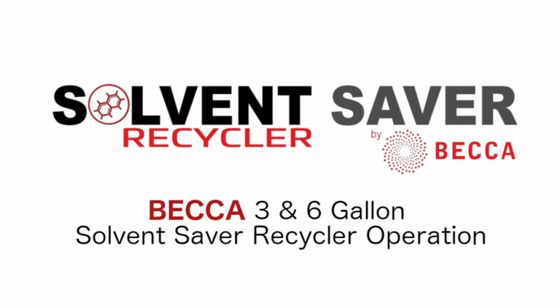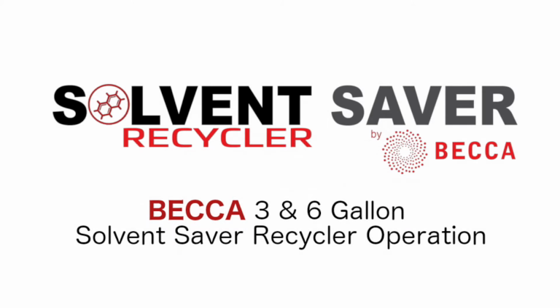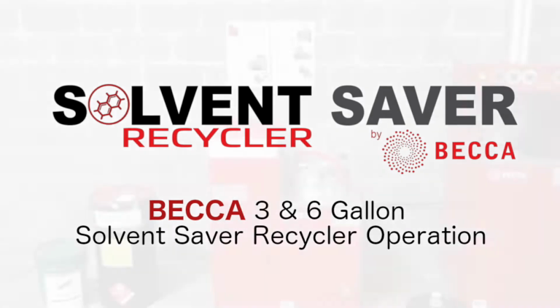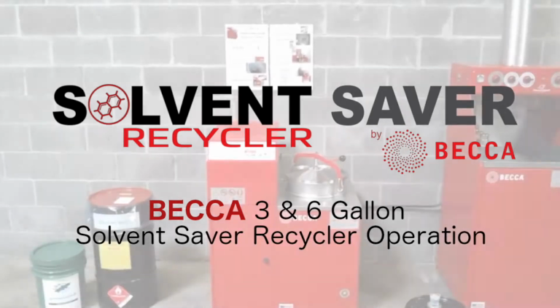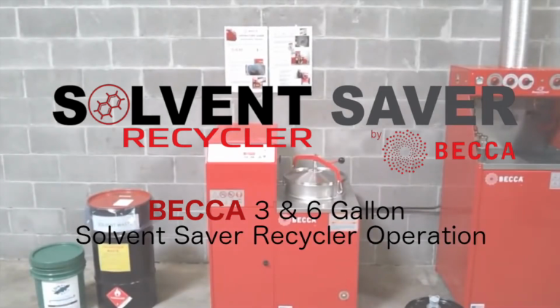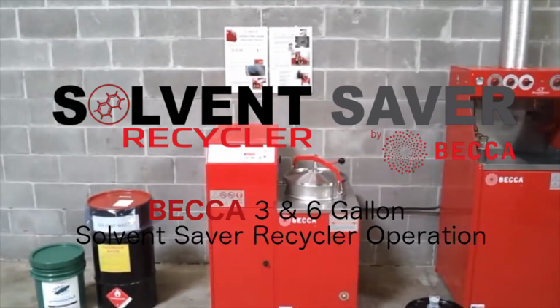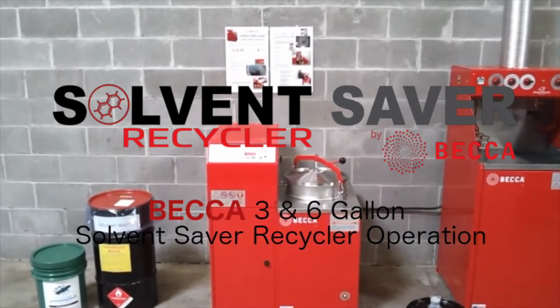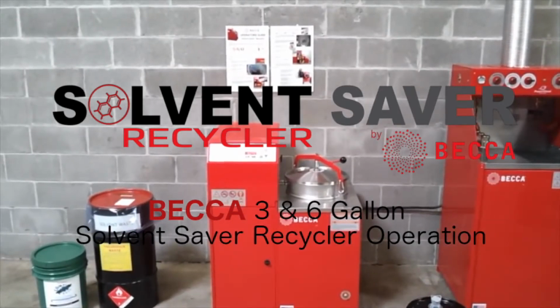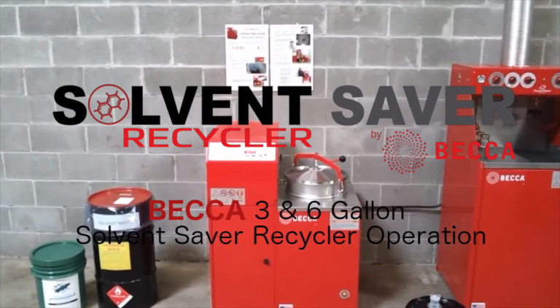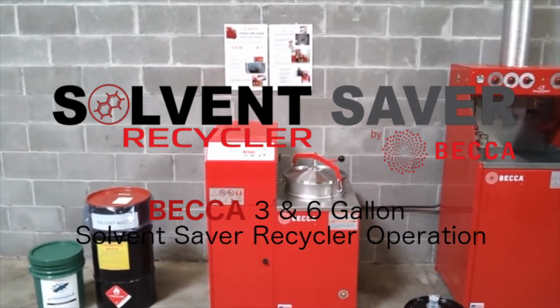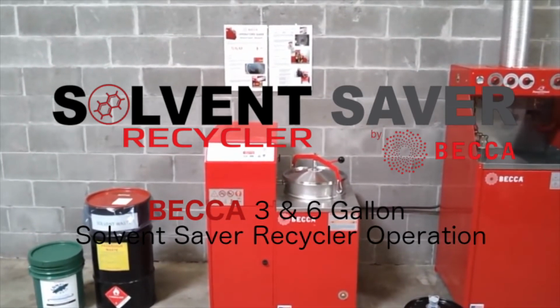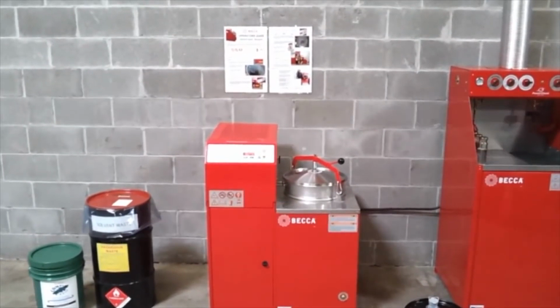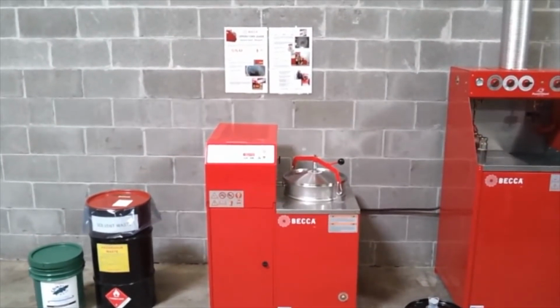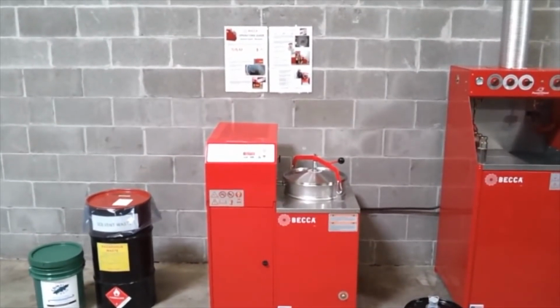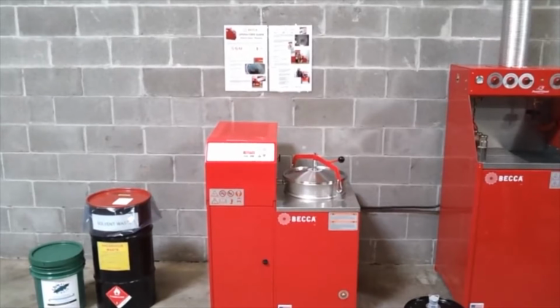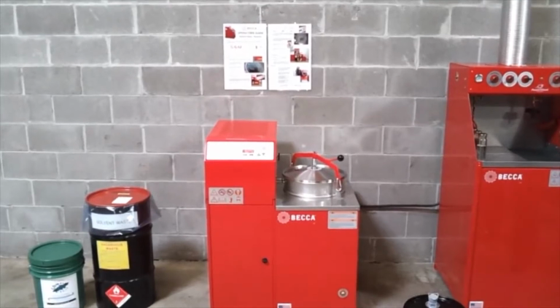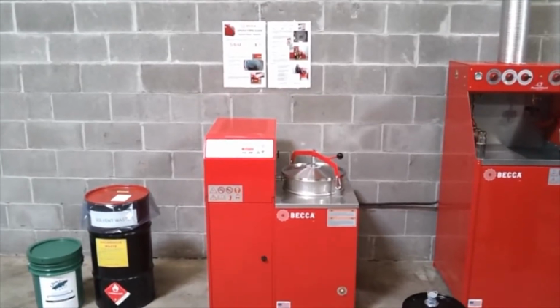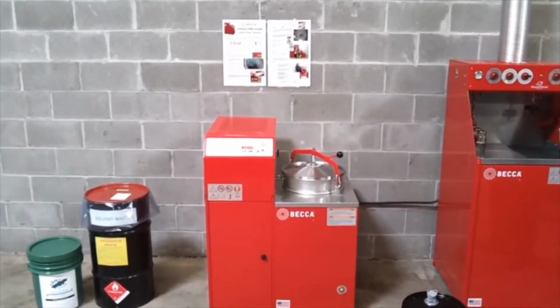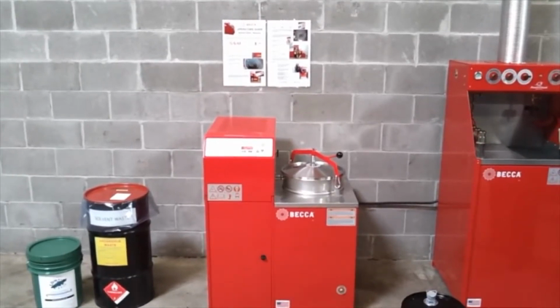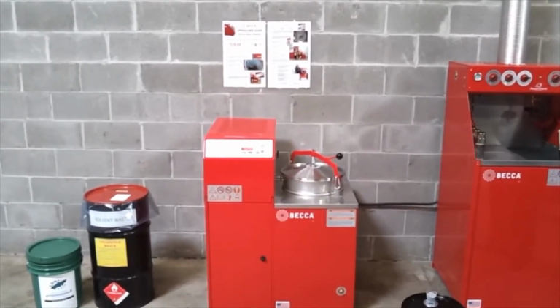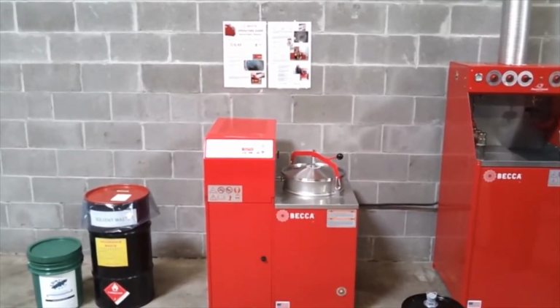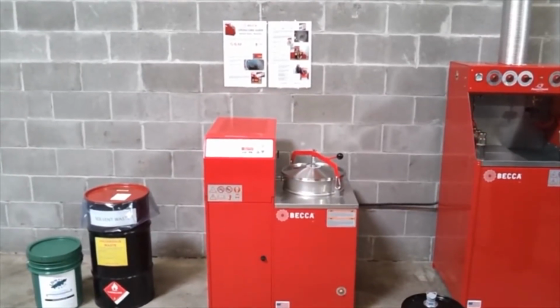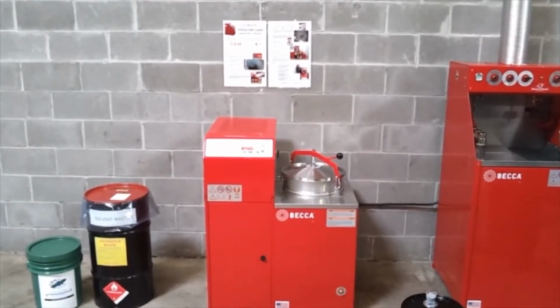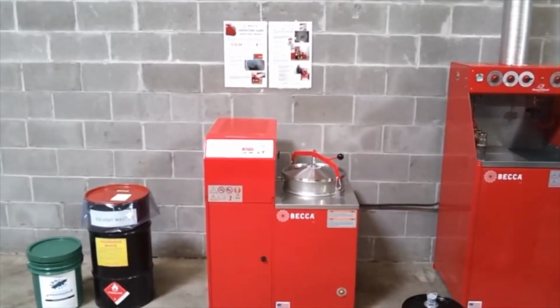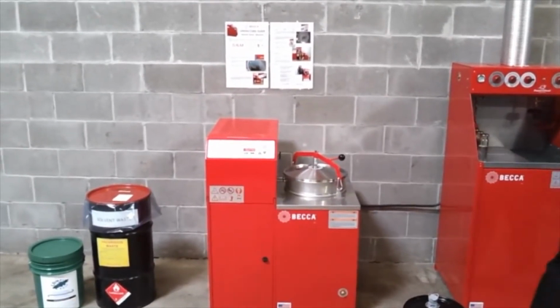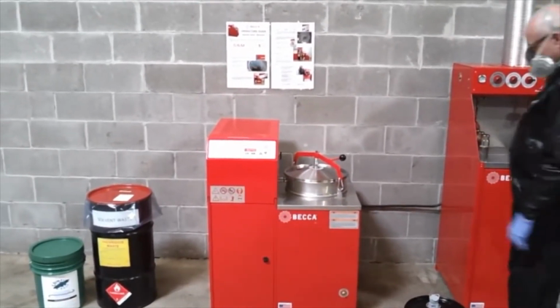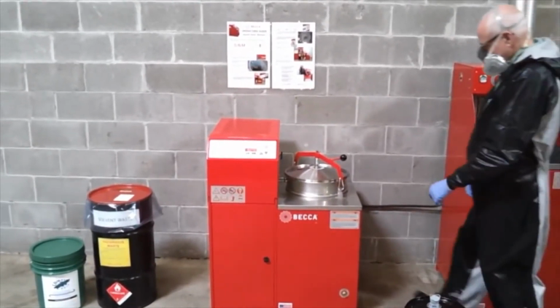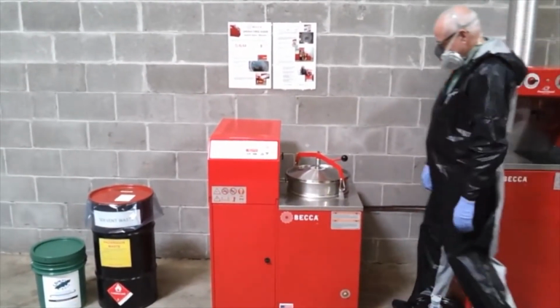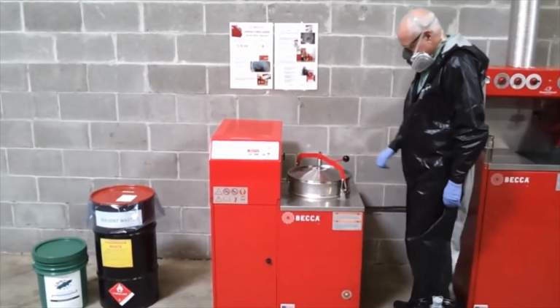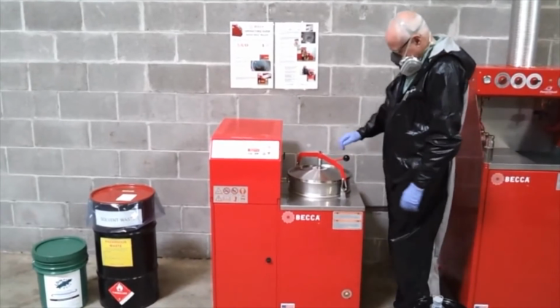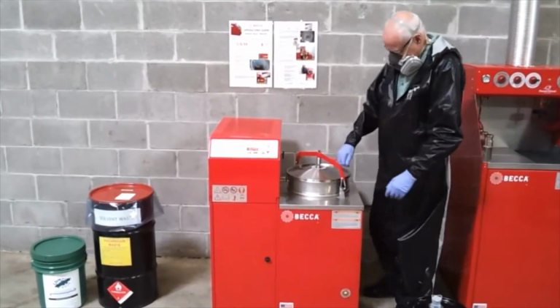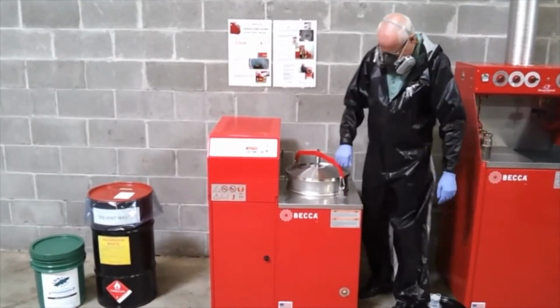This is a BECCA Solvent Saver Model HC 6-Gallon Distillation Recycler made in the USA. This series is also available in an SC version which has a 3-gallon capacity.